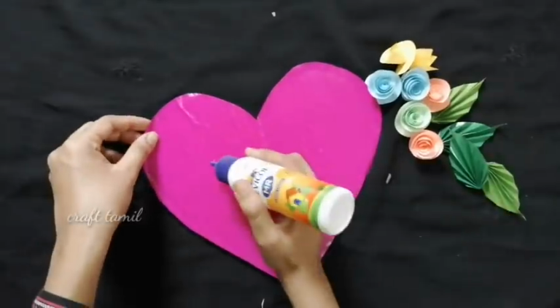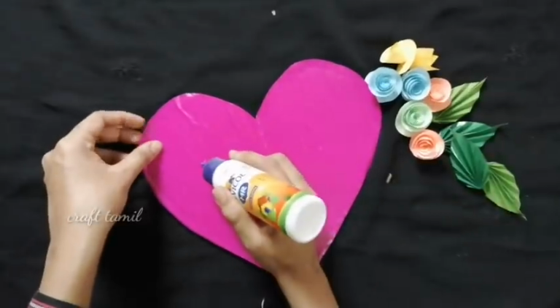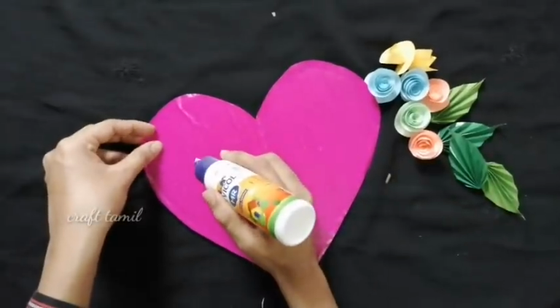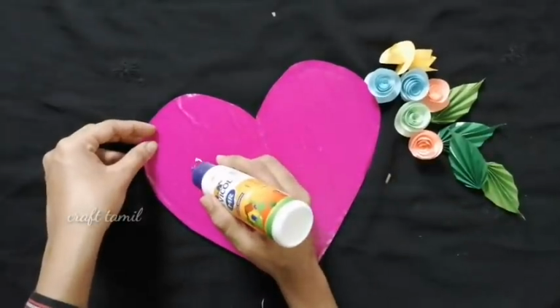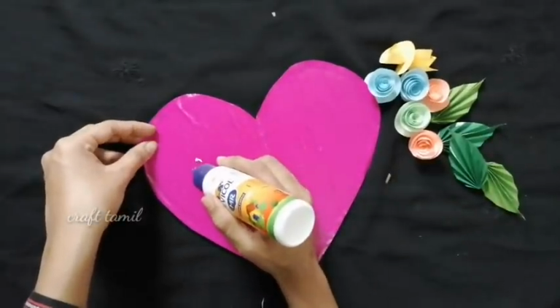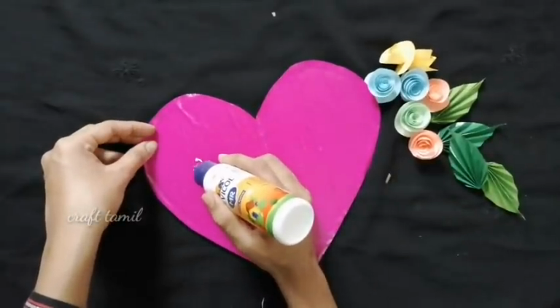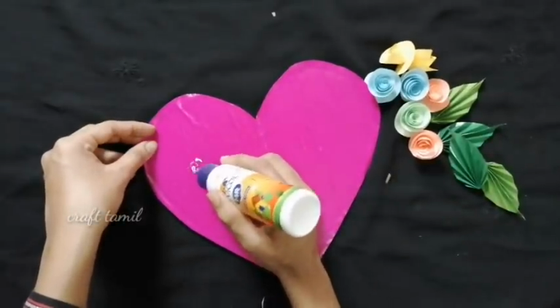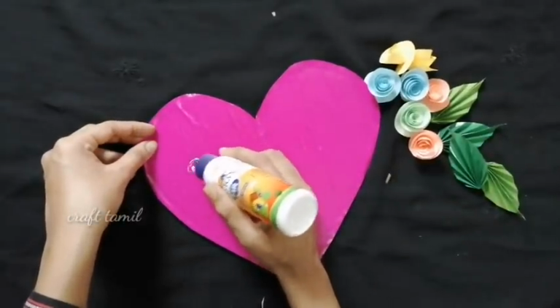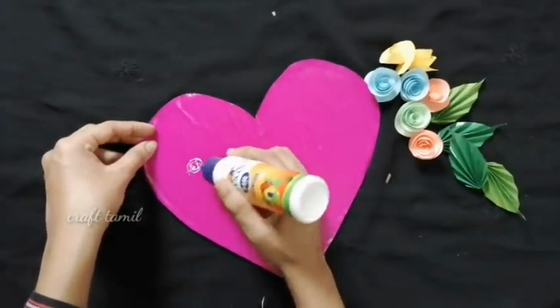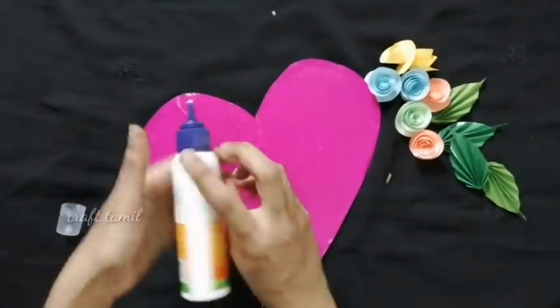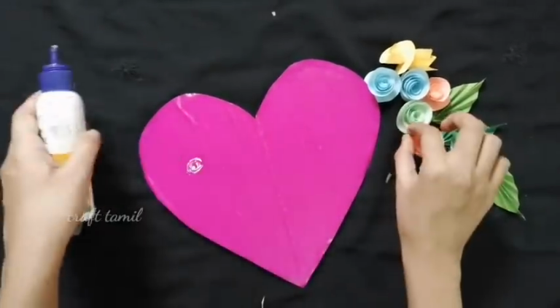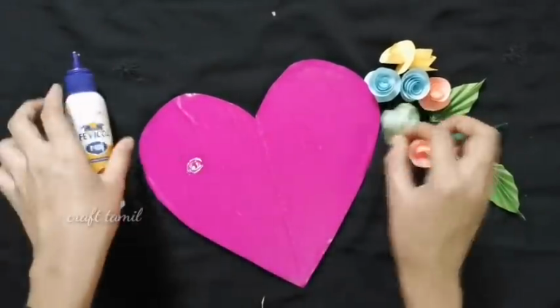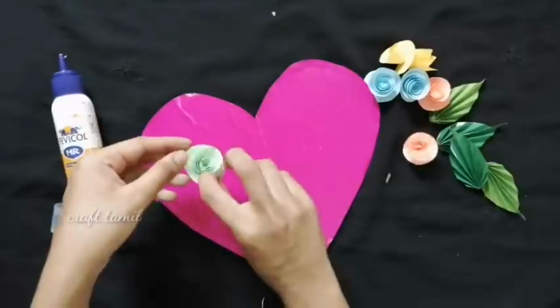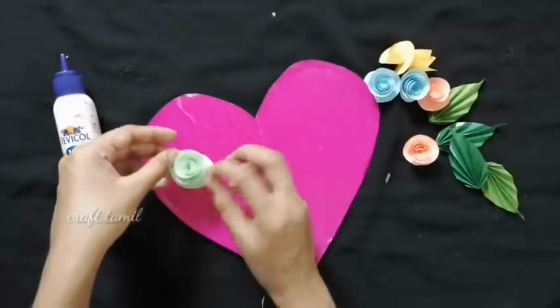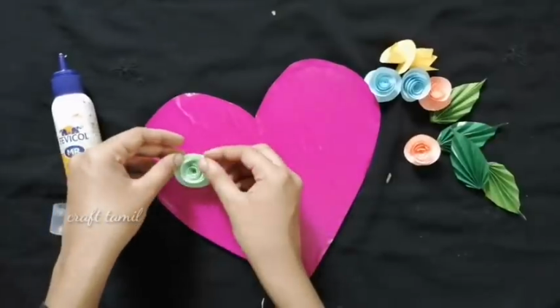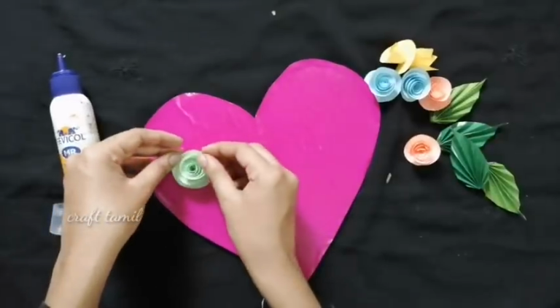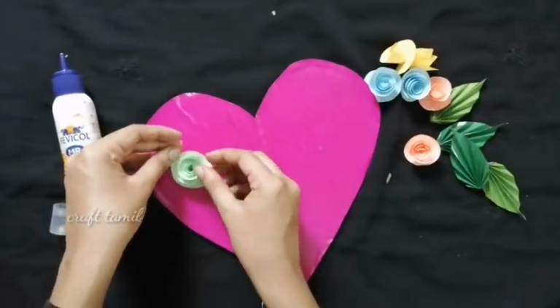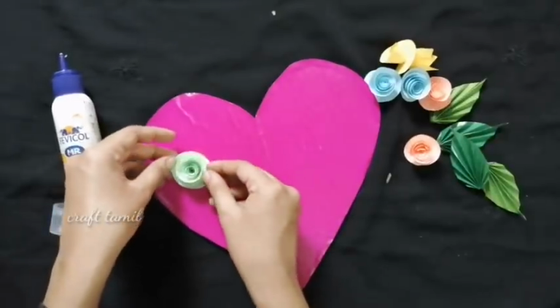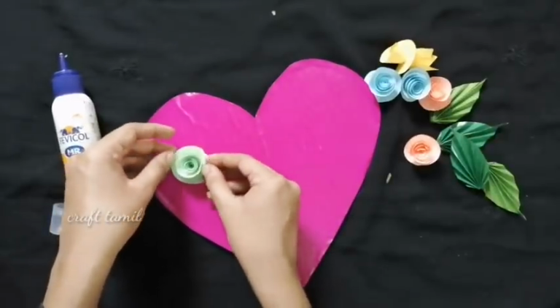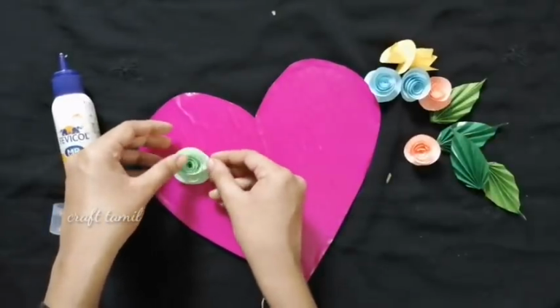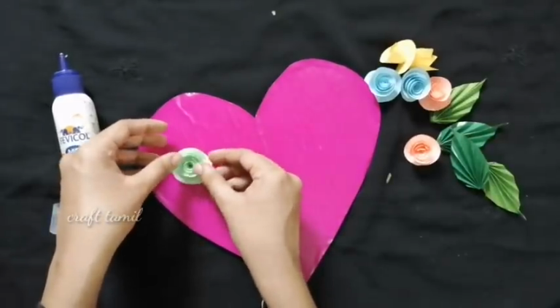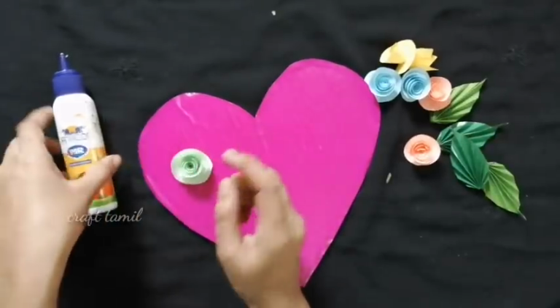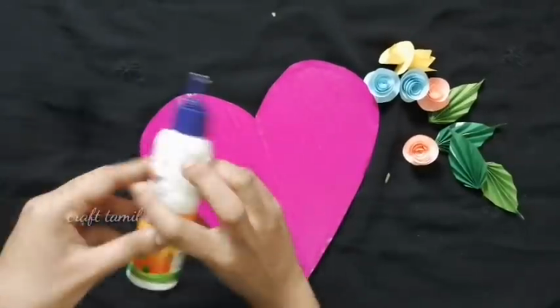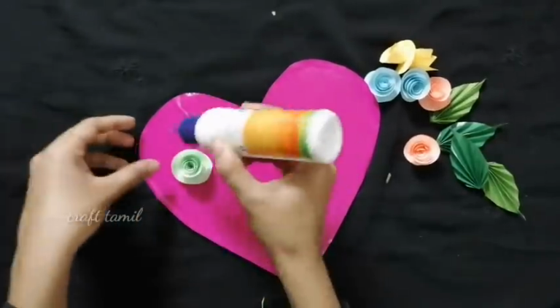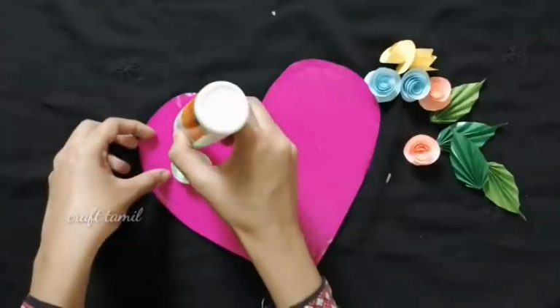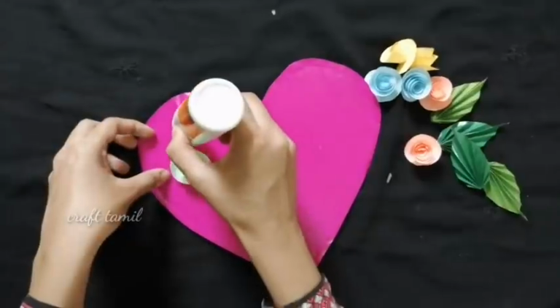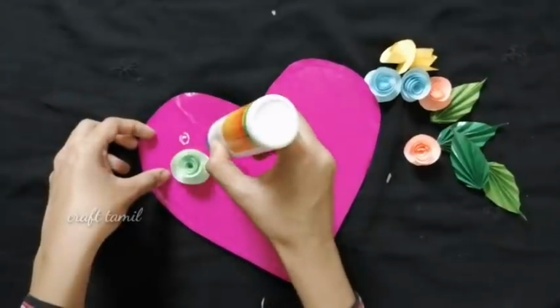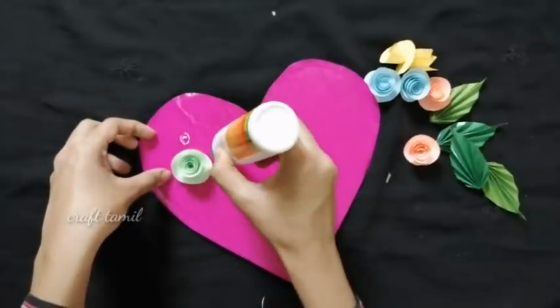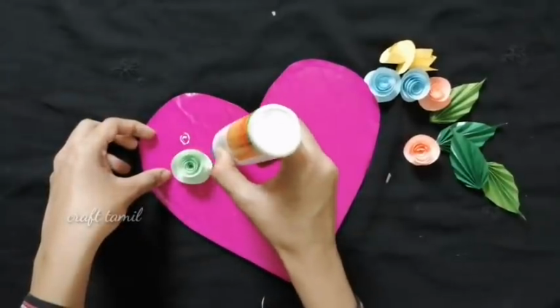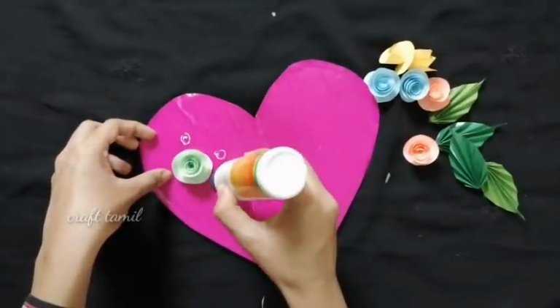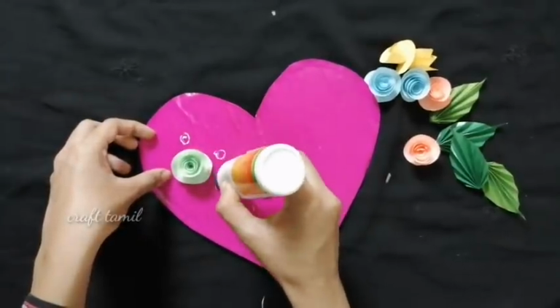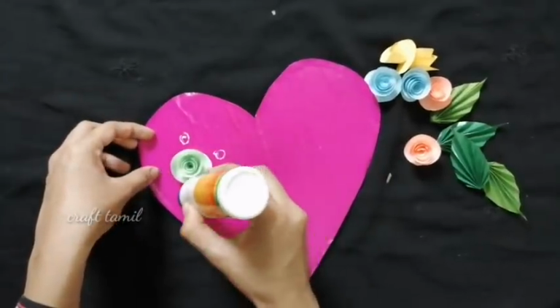Now, let's add the heart. The heart will be at the left-hand side. Add a rose in the center, then put a rose as well.